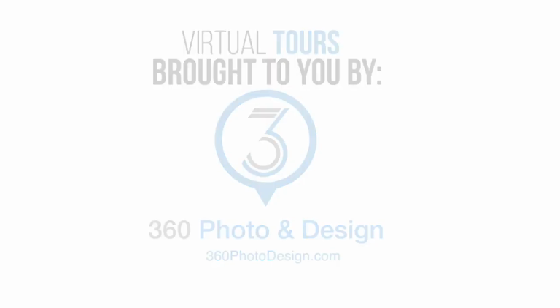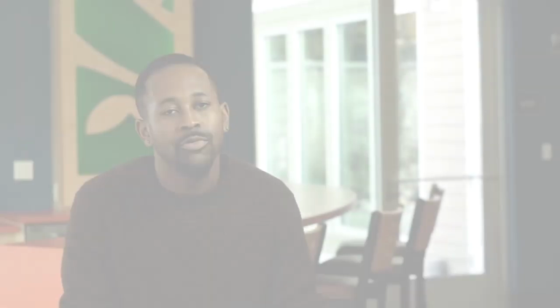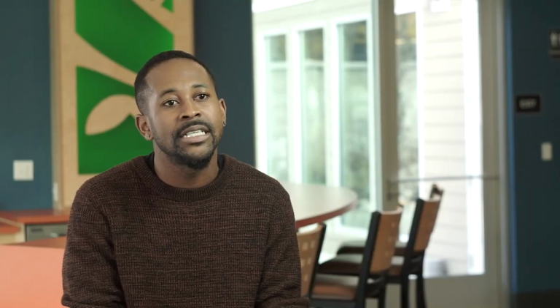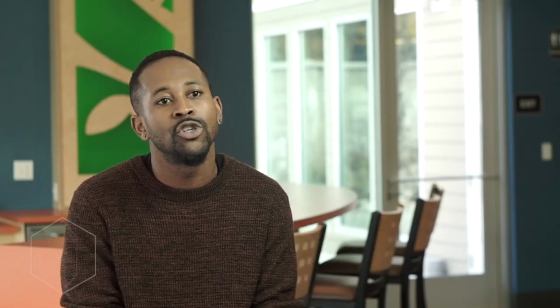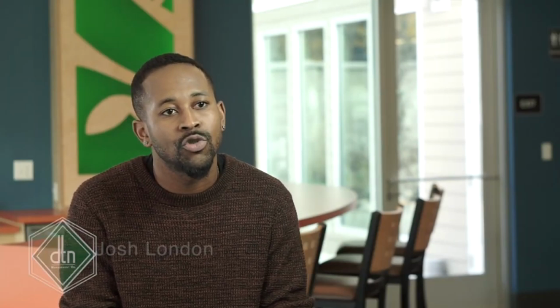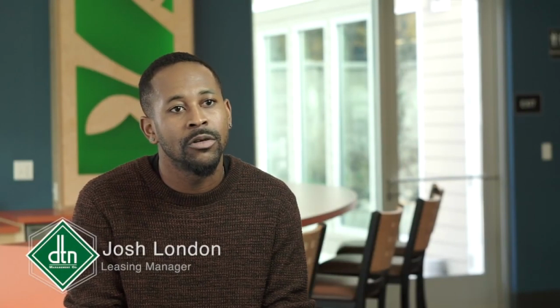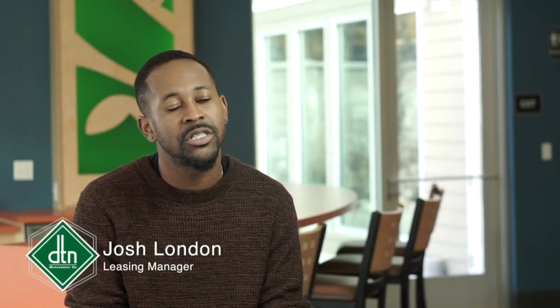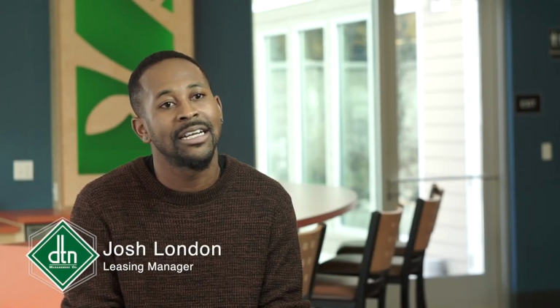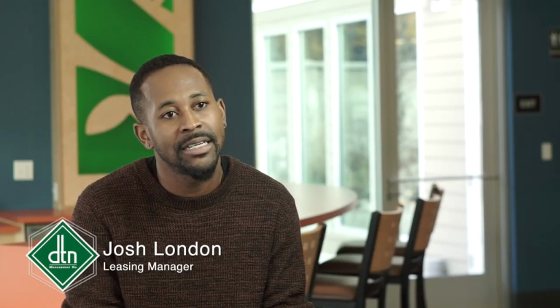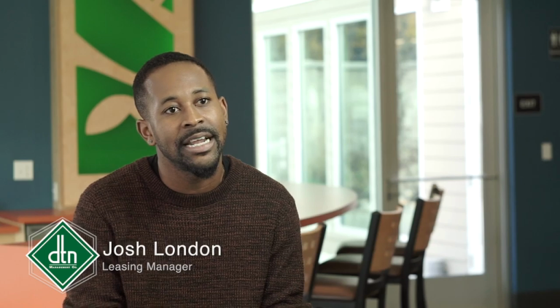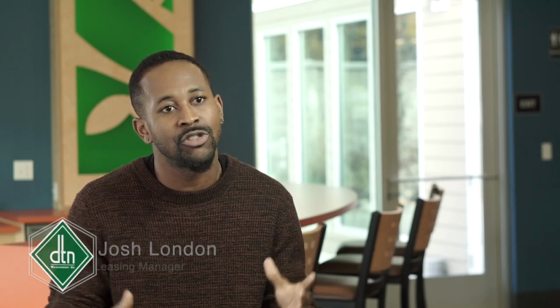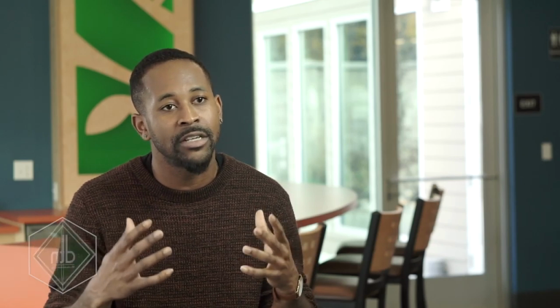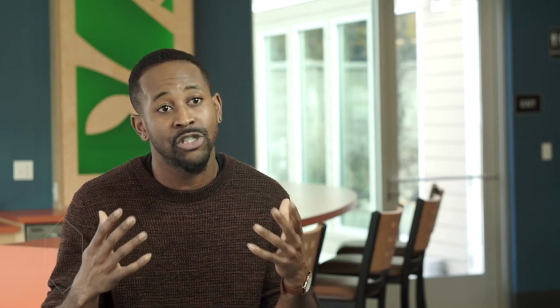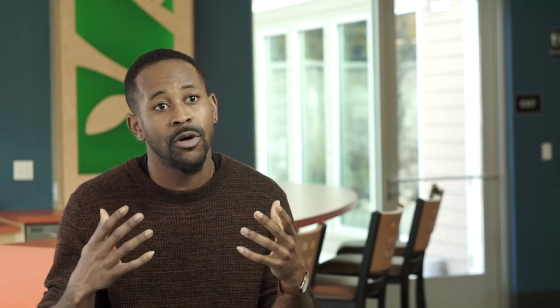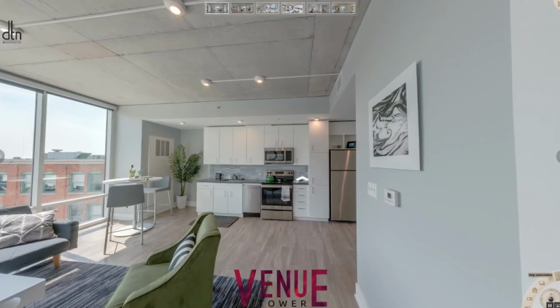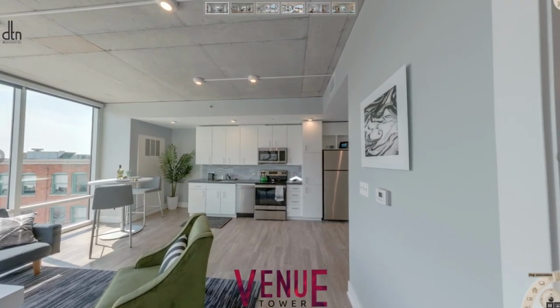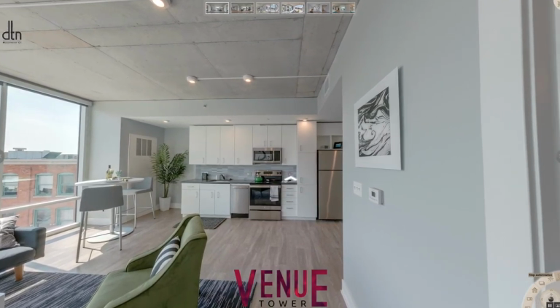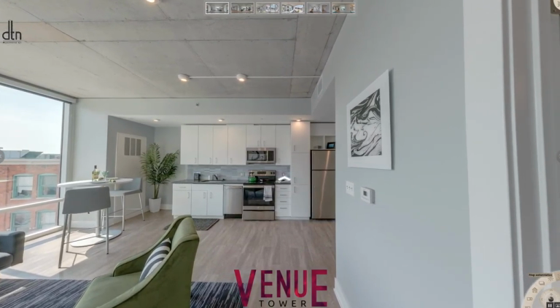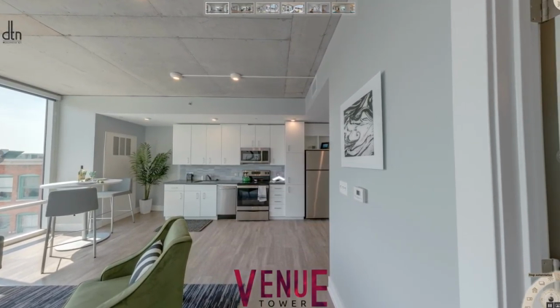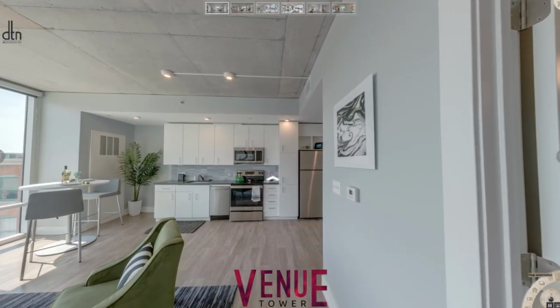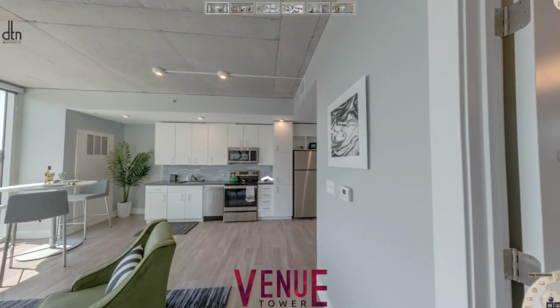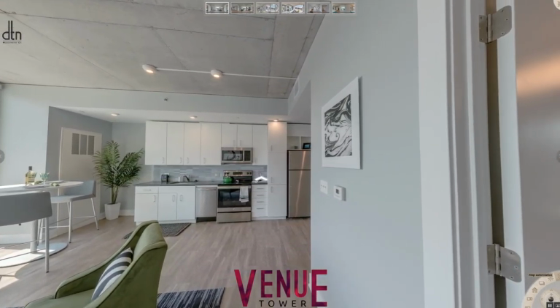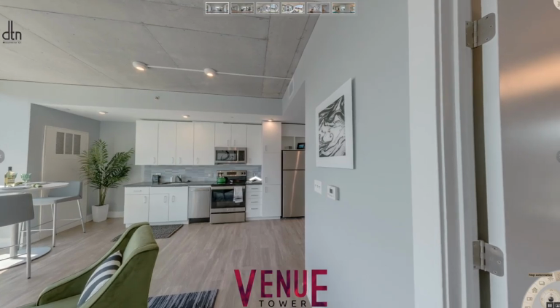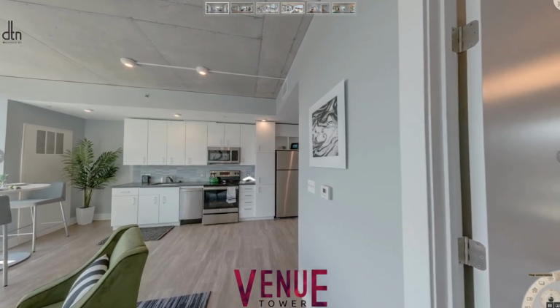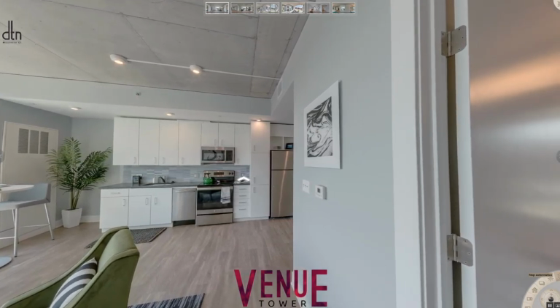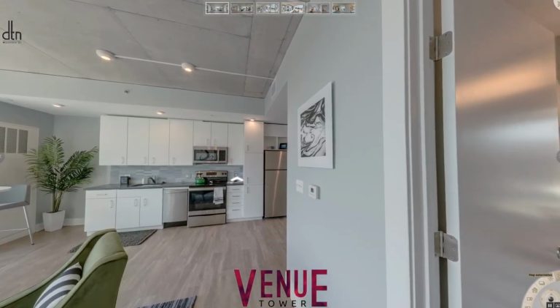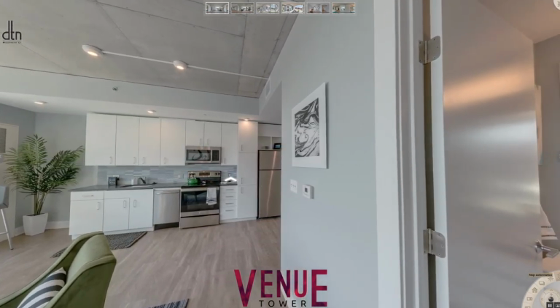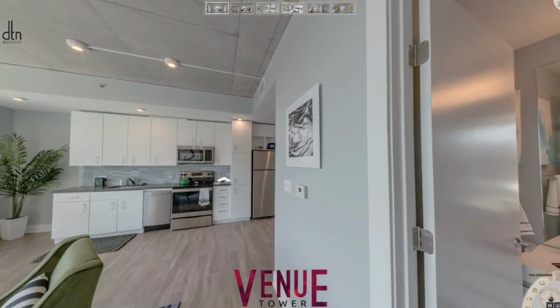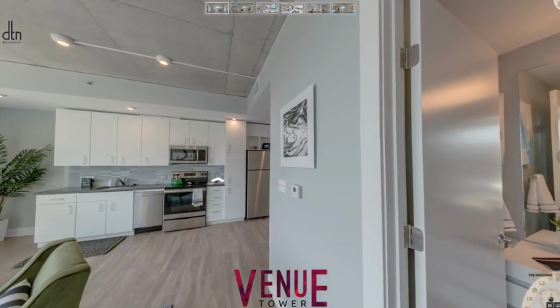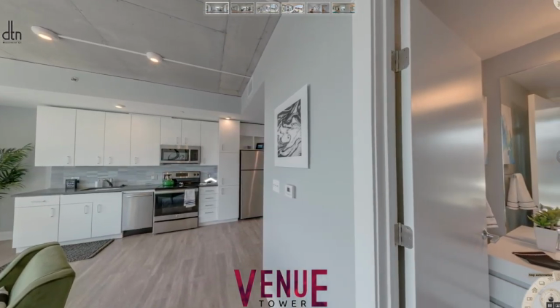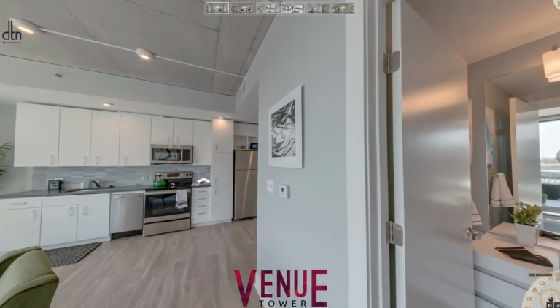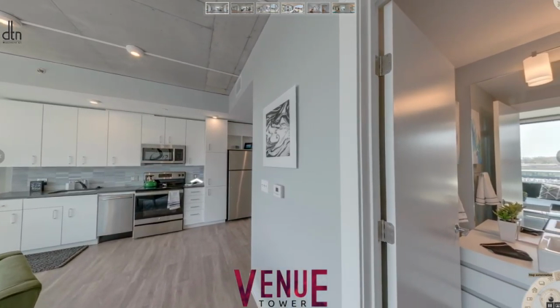The 360 virtual tour puts the prospect in the actual apartment that they're looking for, and that's what's really good about it. You can actually be put right into the room as if you're there yourself.